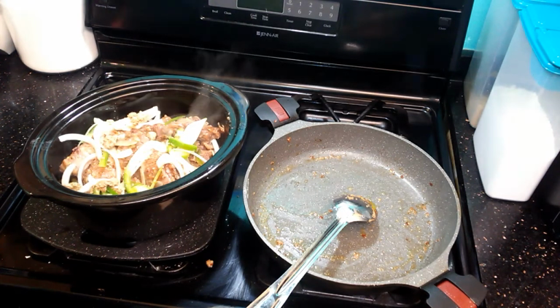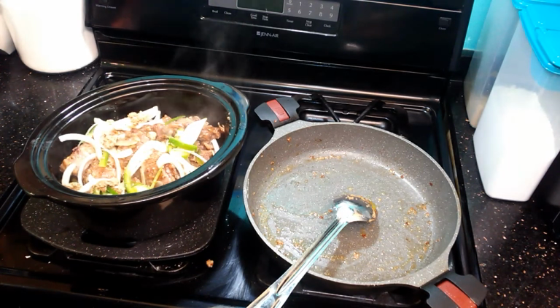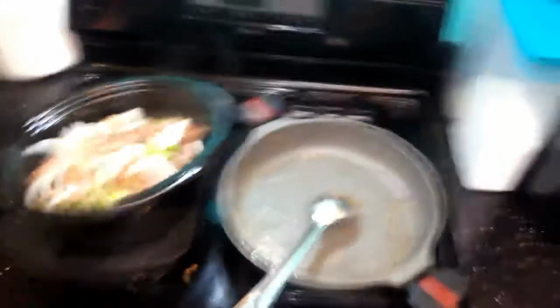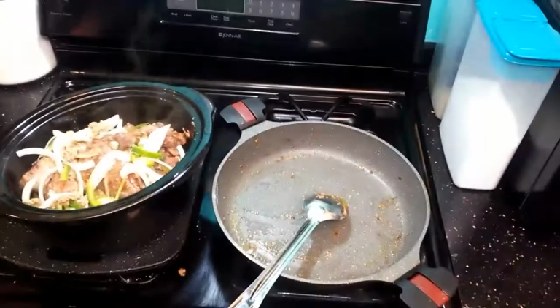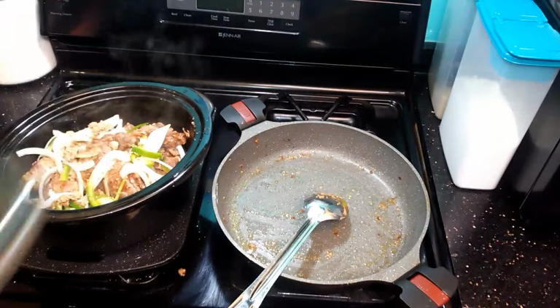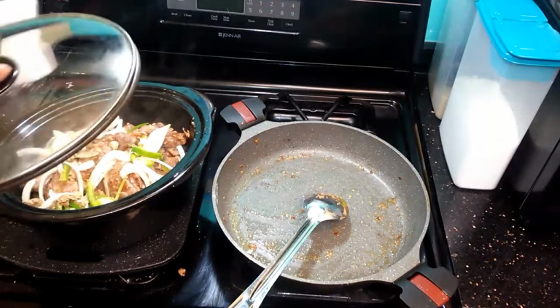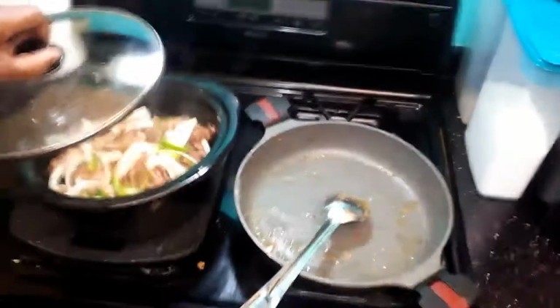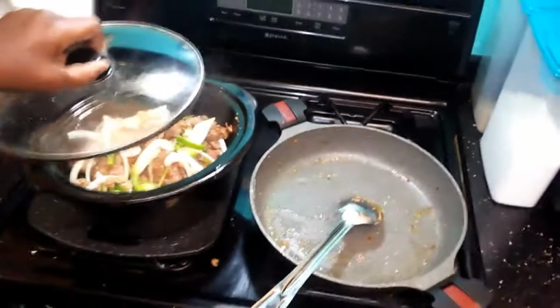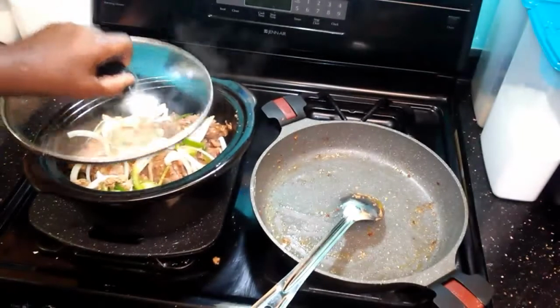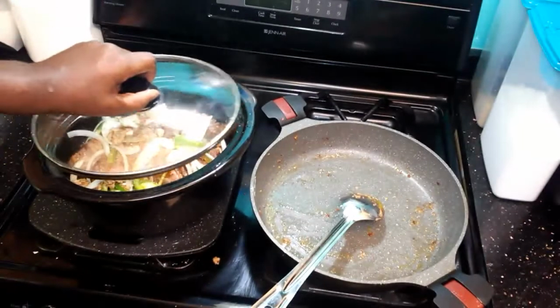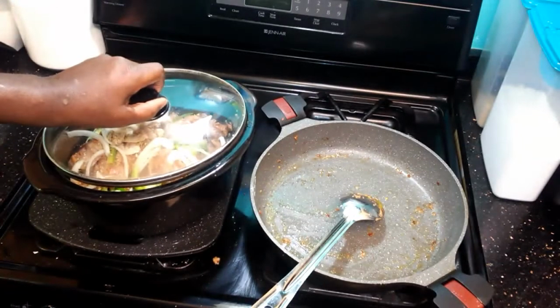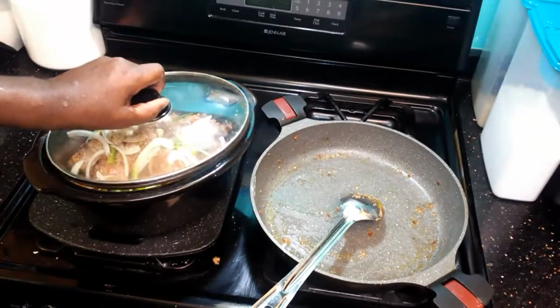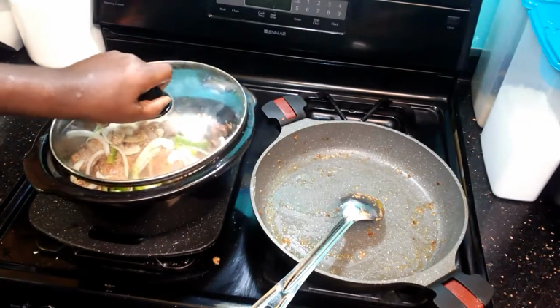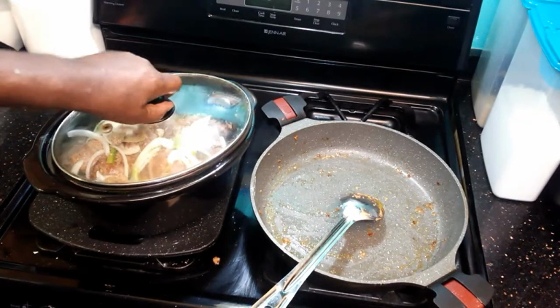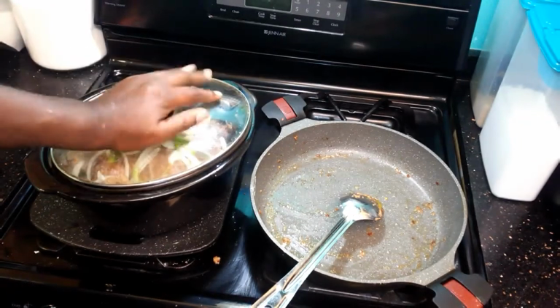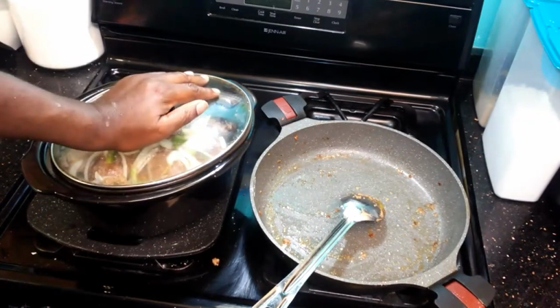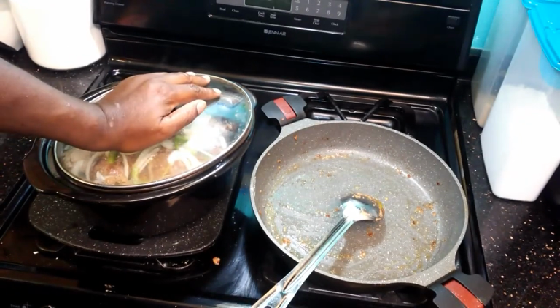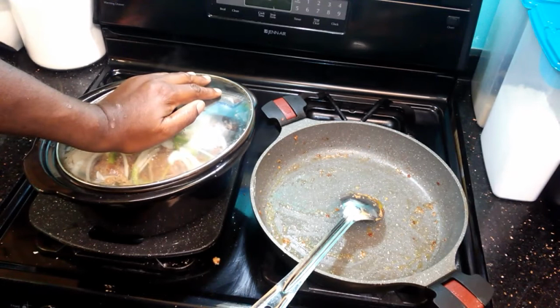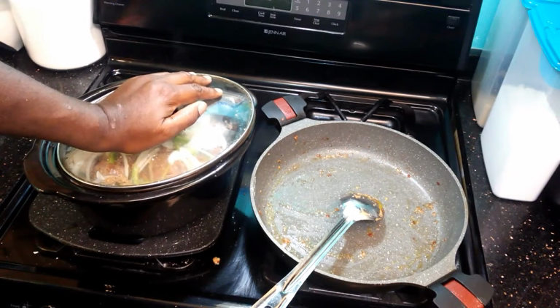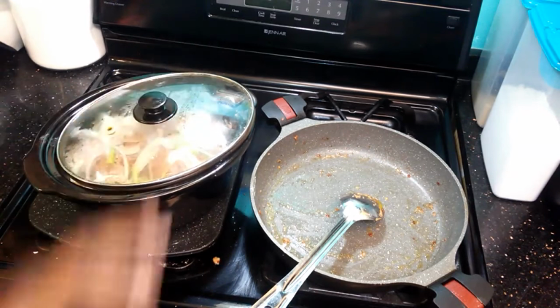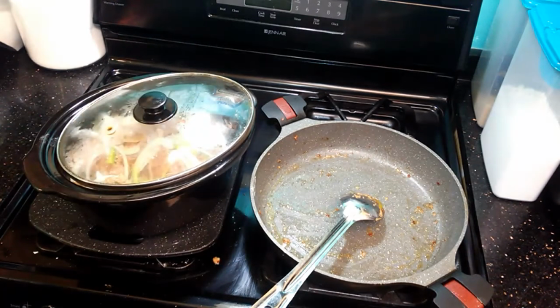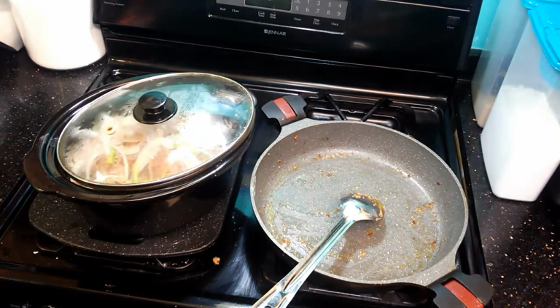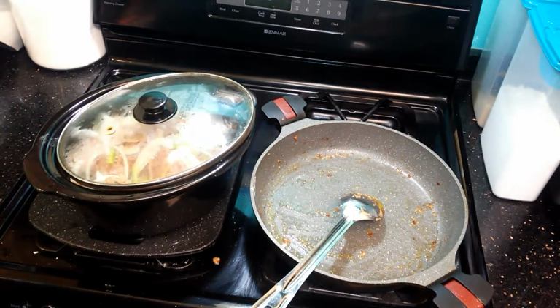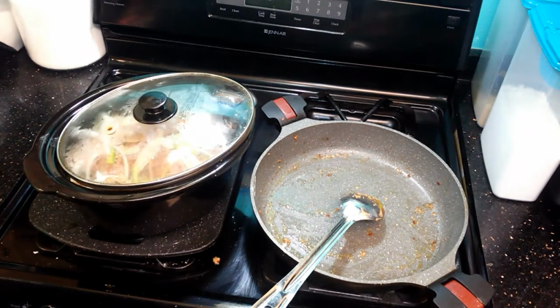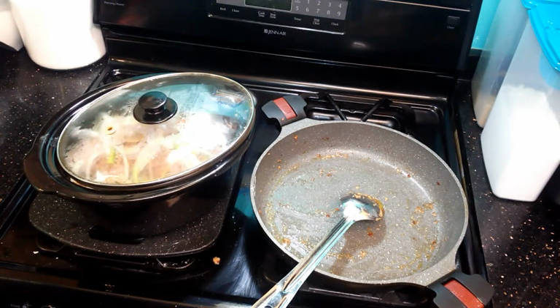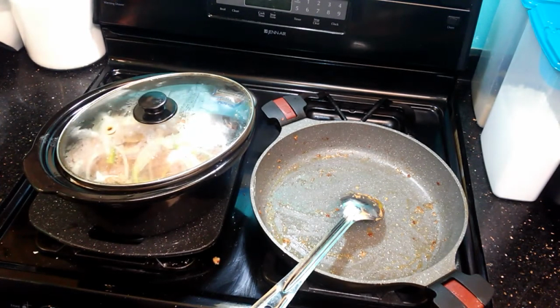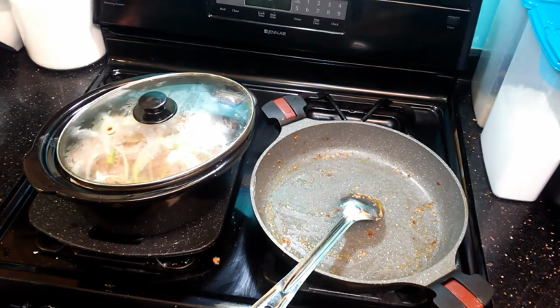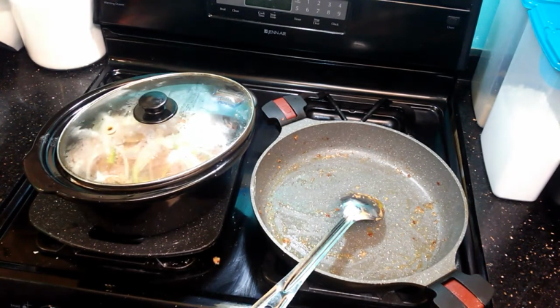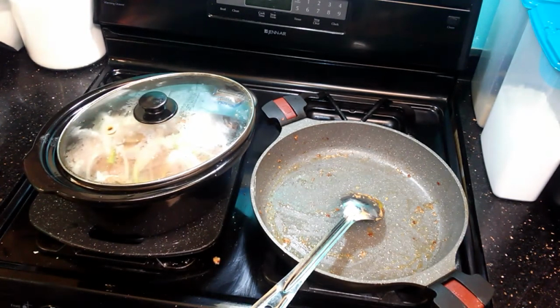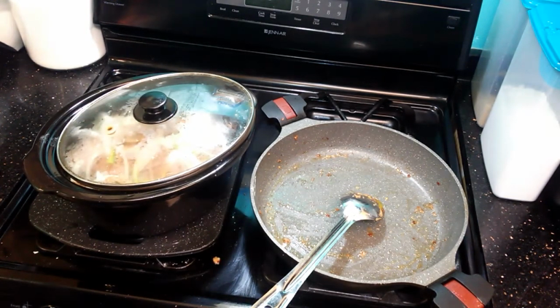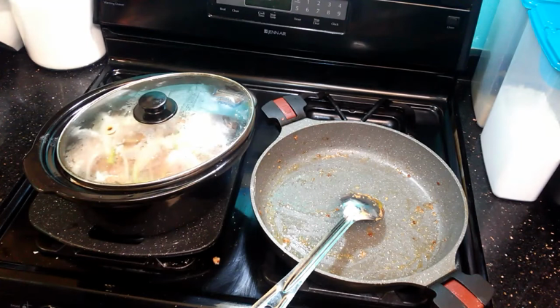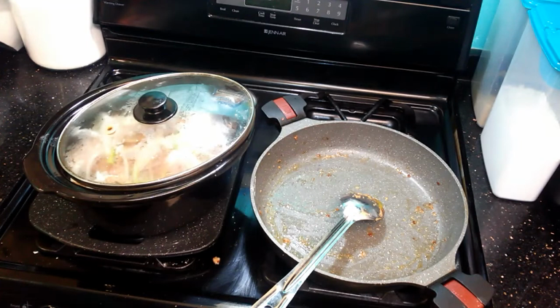You're going to cover it and put this on the crockpot. We're going to let this cook for about two hours and then we'll check it. I'll get back to you — we'll check it in about two hours.